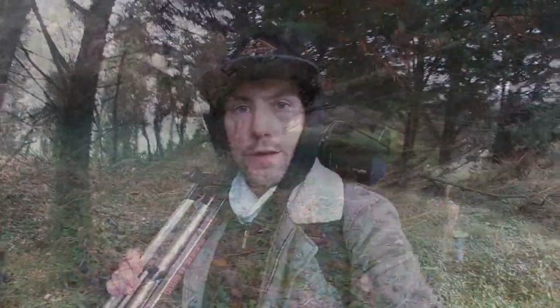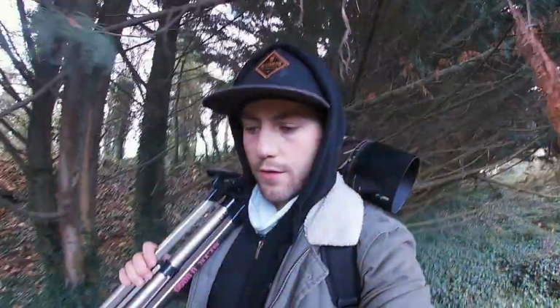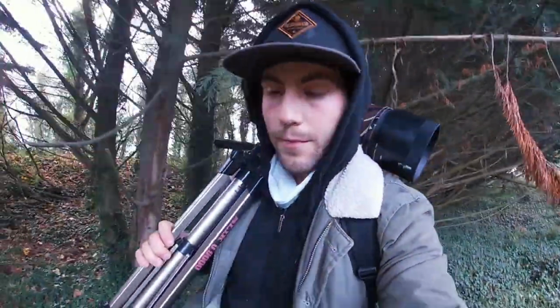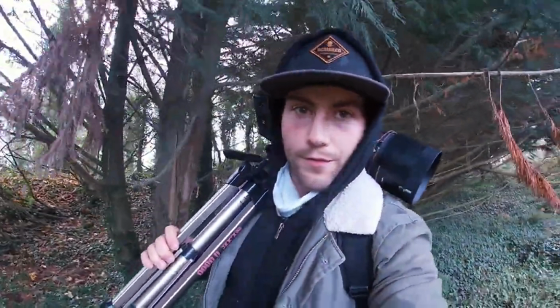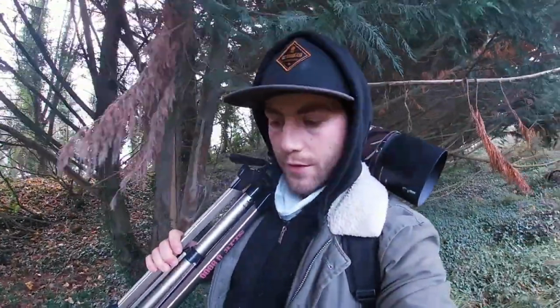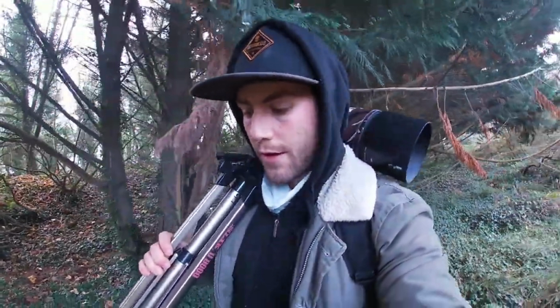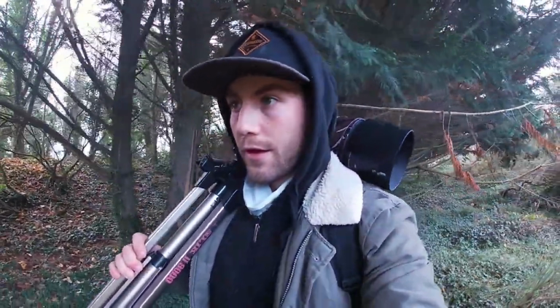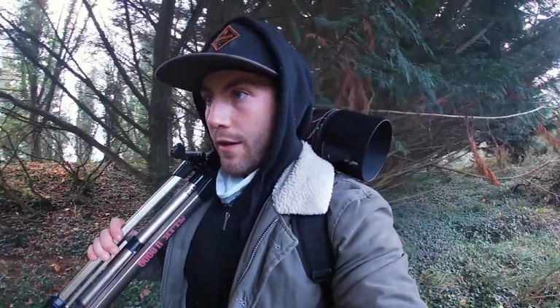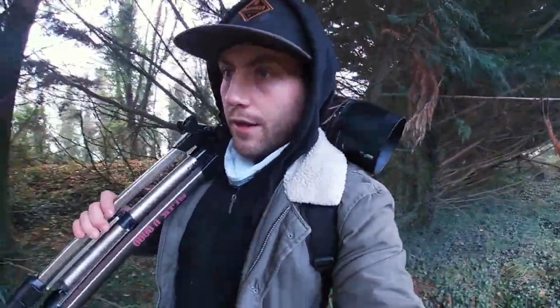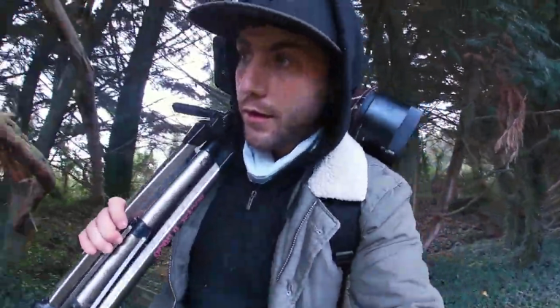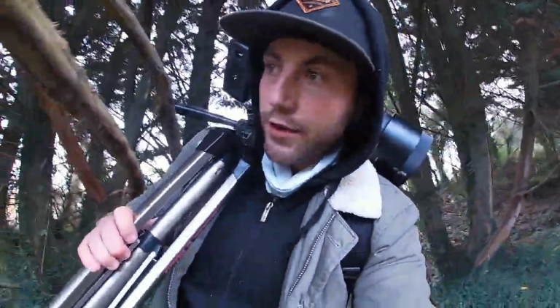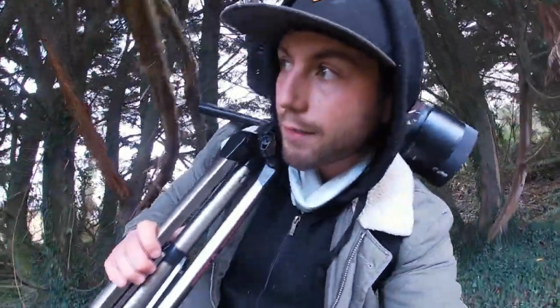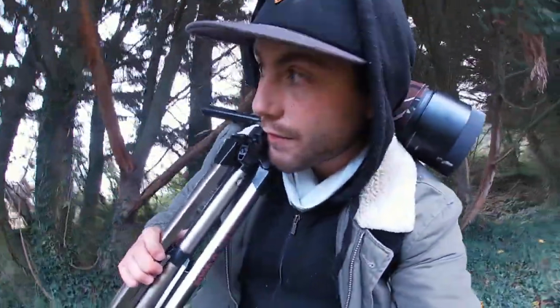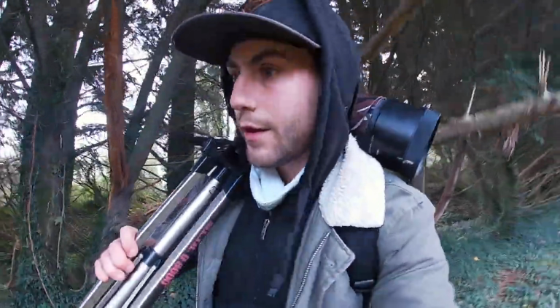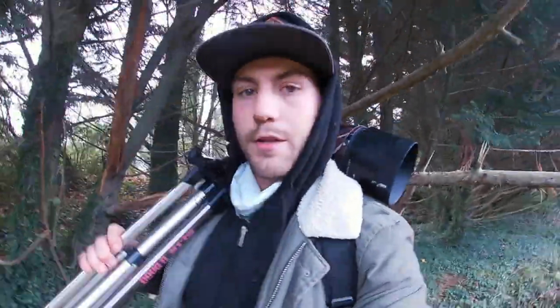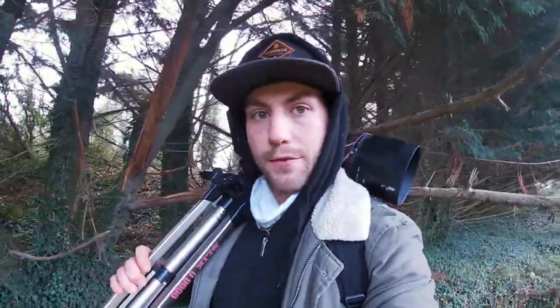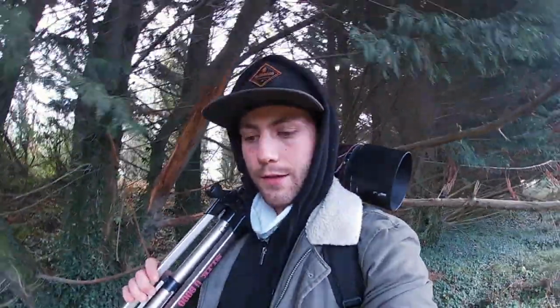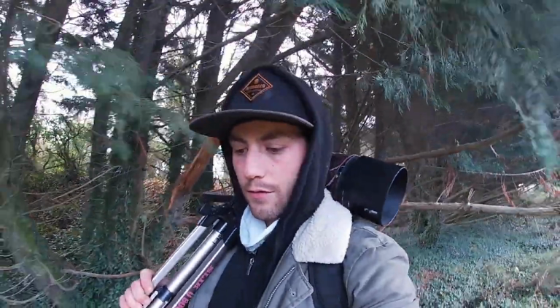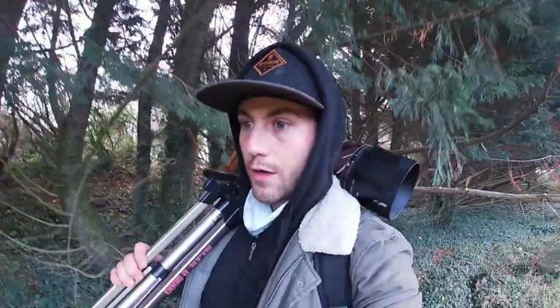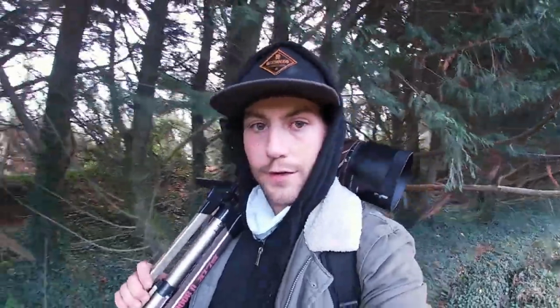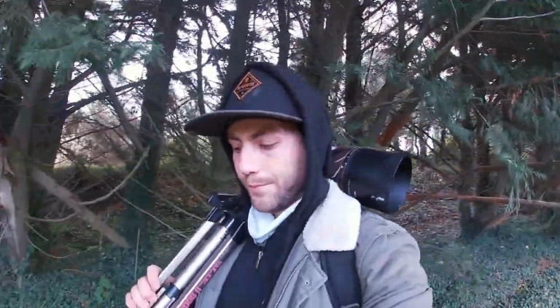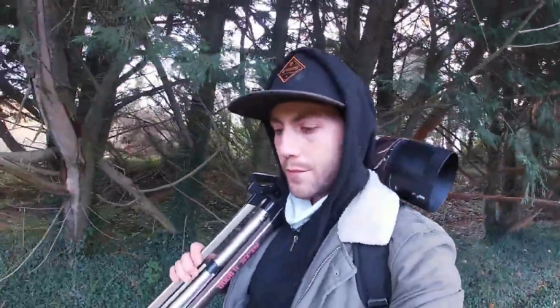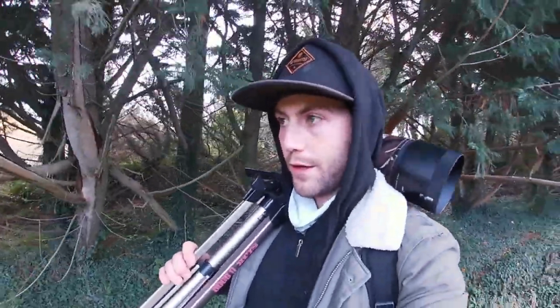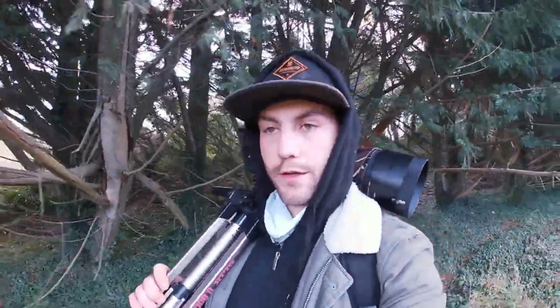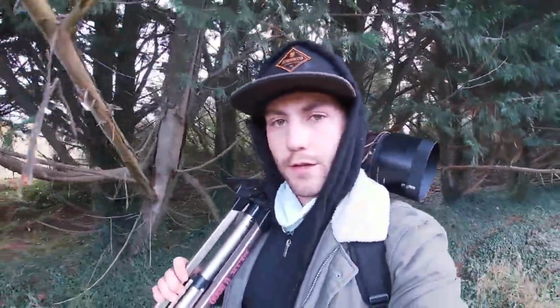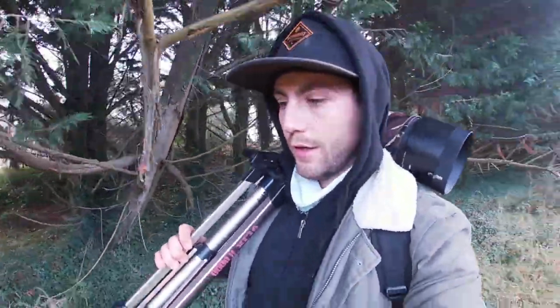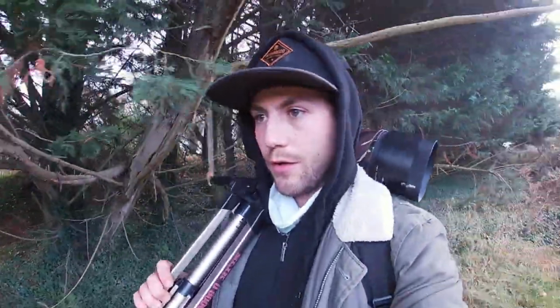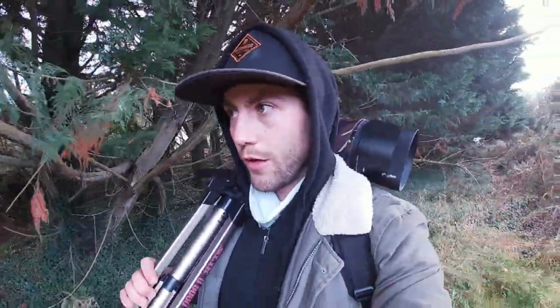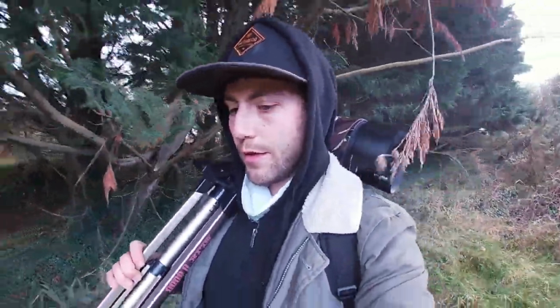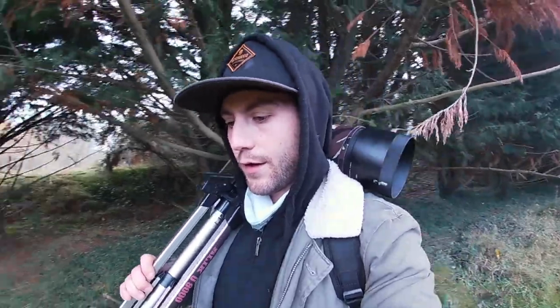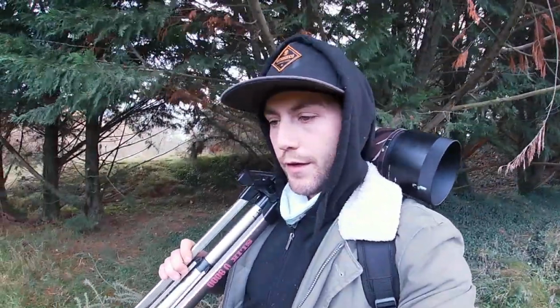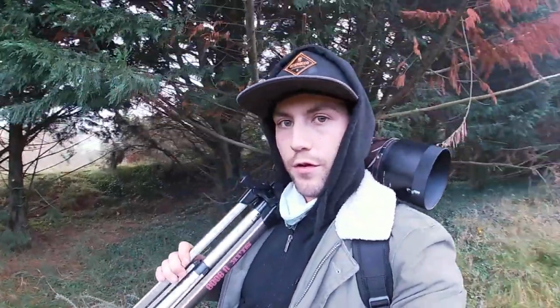Hey everyone, welcome back to another video. So I decided to build myself a little hide here in the little bit of local woodland here in Drada.